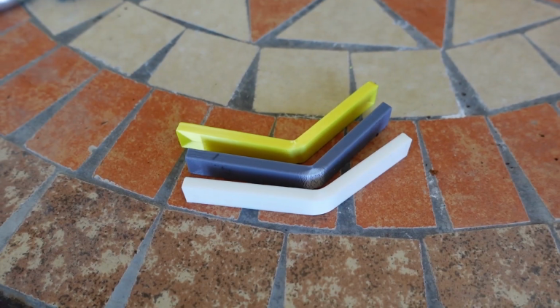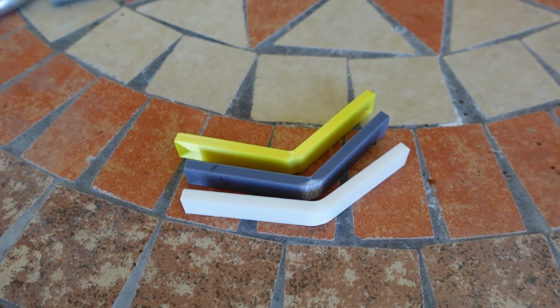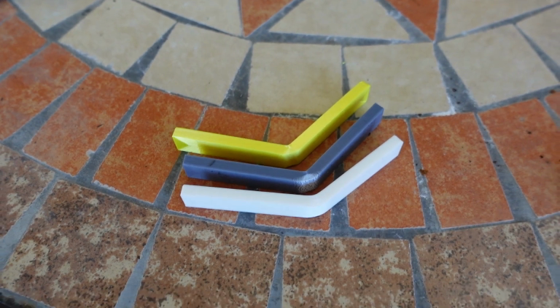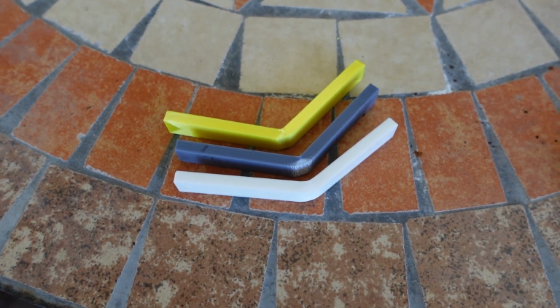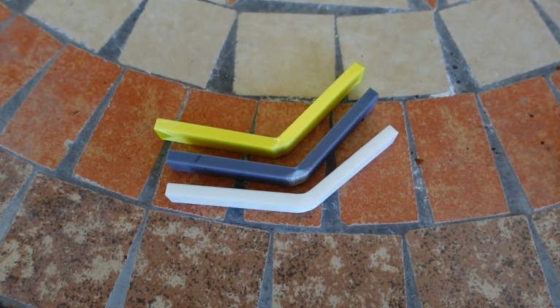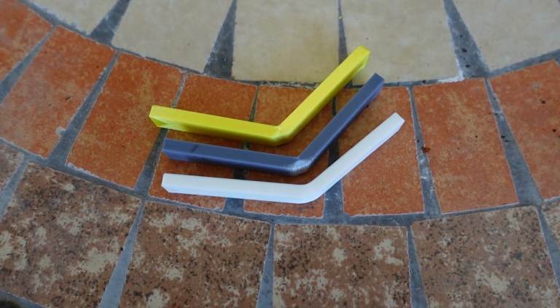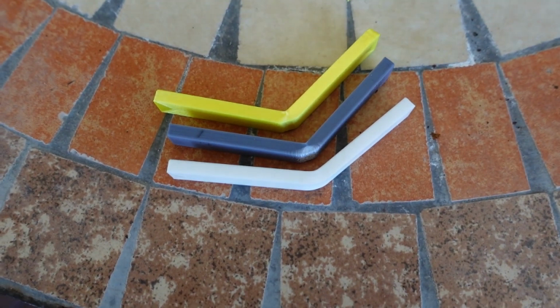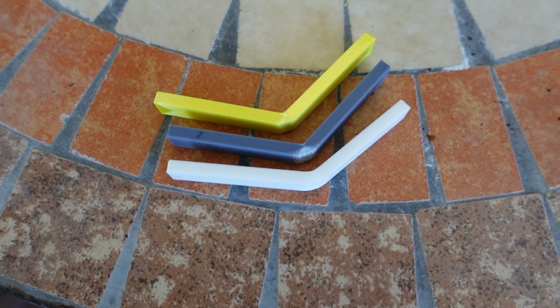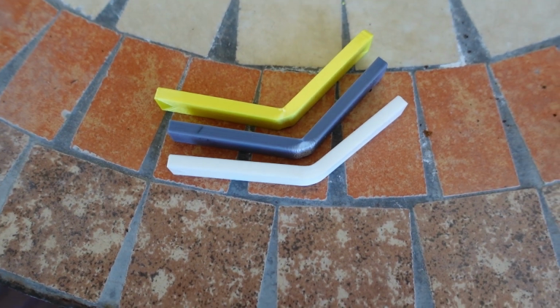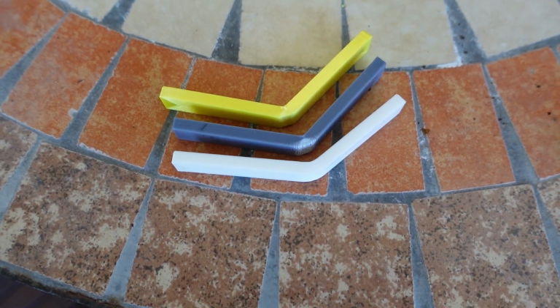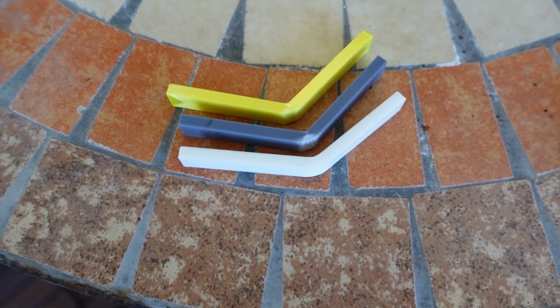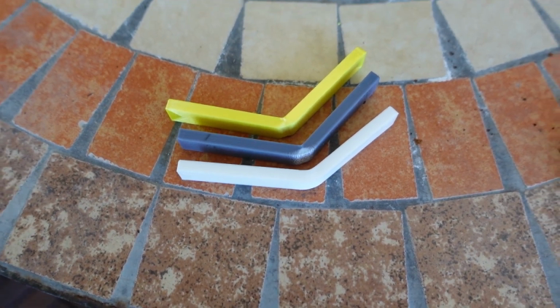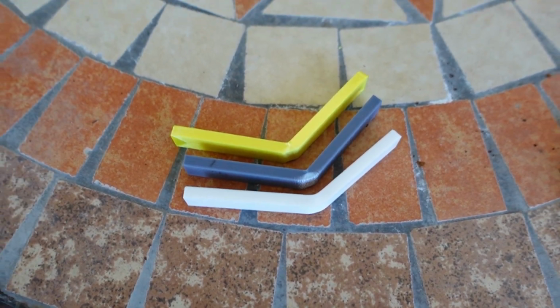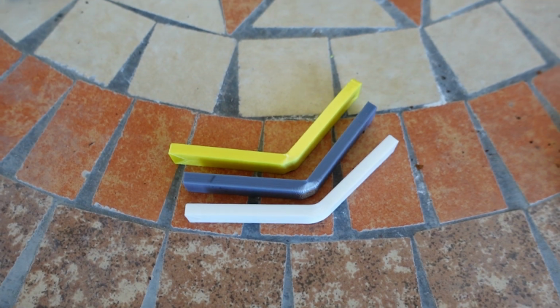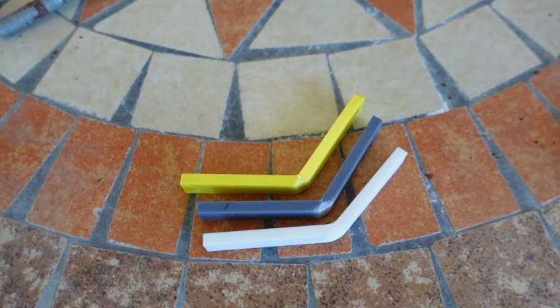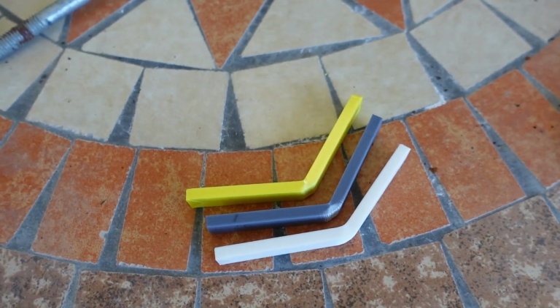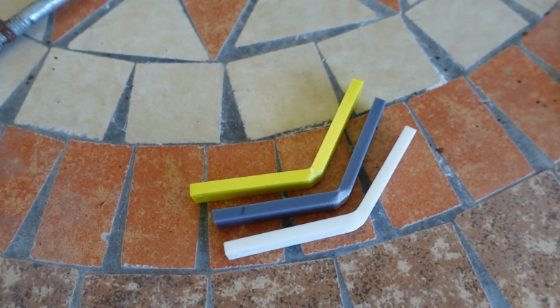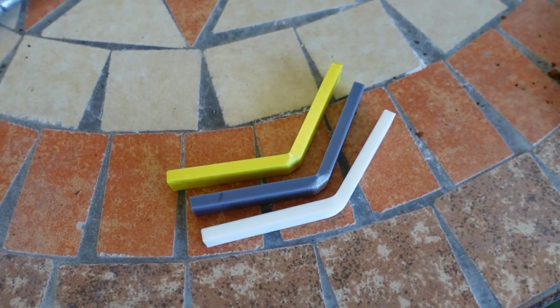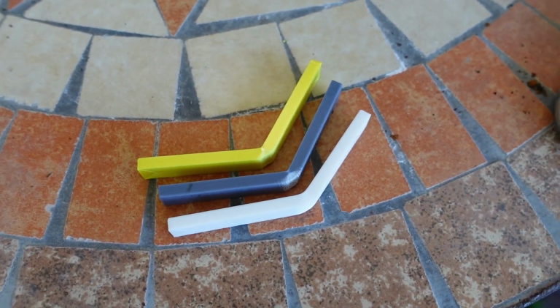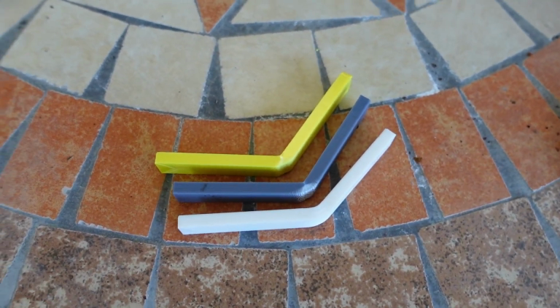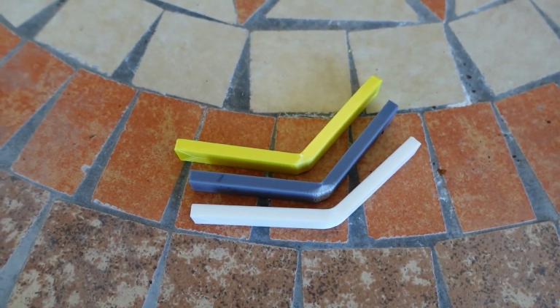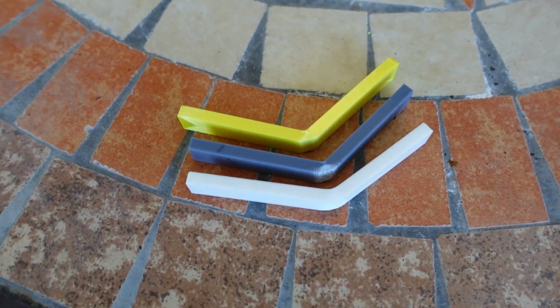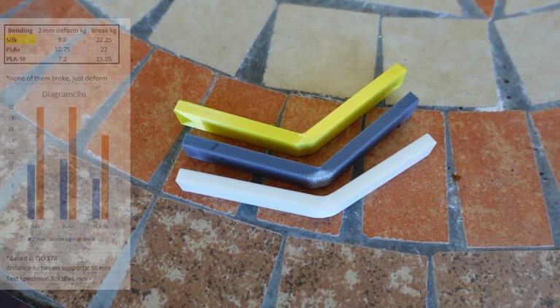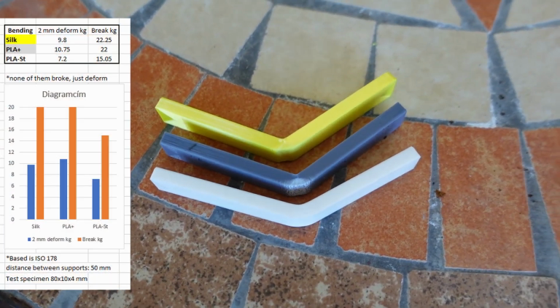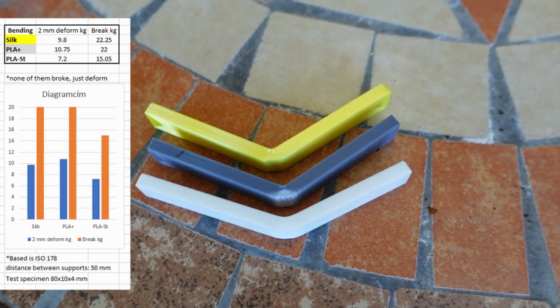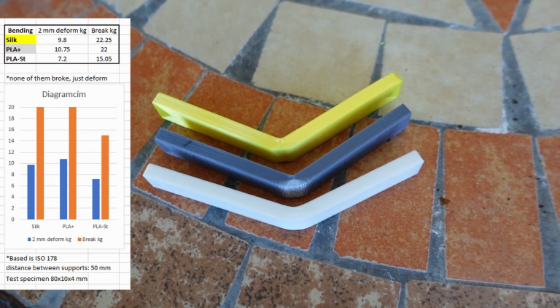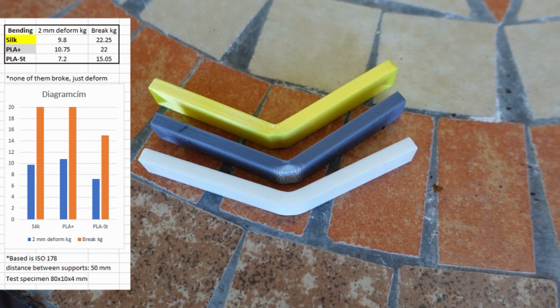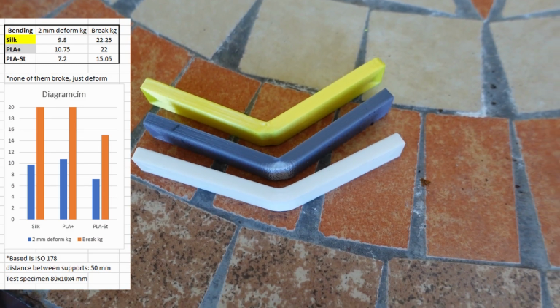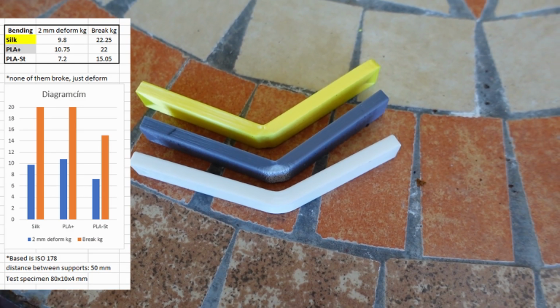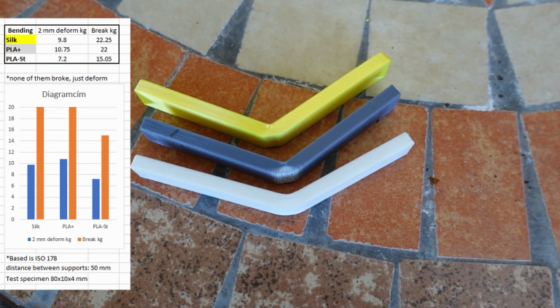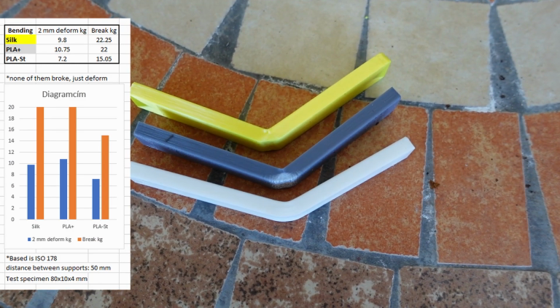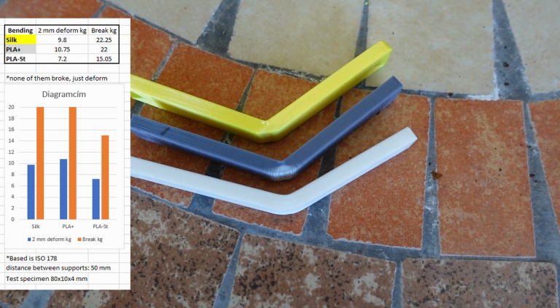What is very interesting is that they didn't break. Usually PLA is a very brittle material and in most cases the specimens just break and split into two pieces, but as you can see none of these are broken completely.